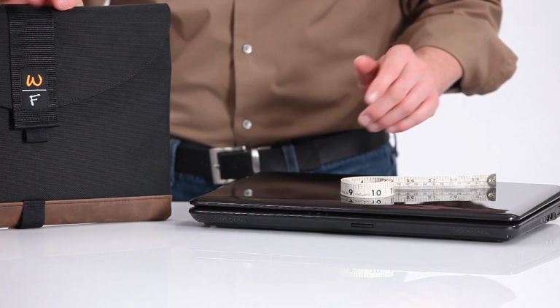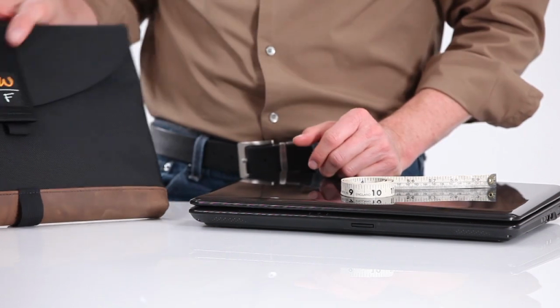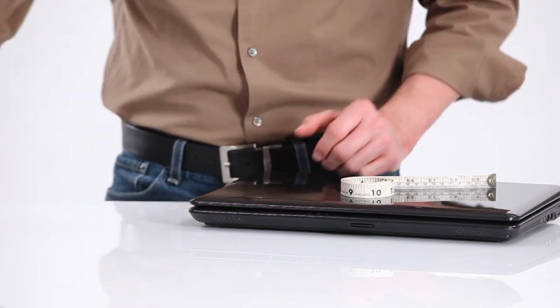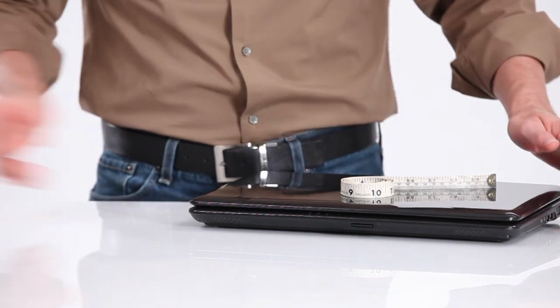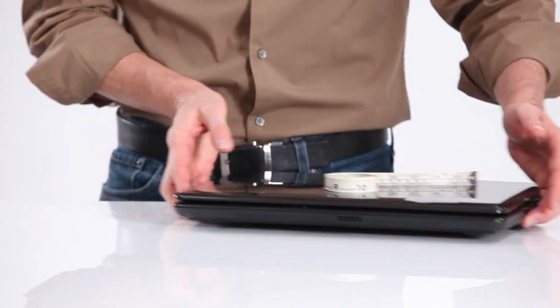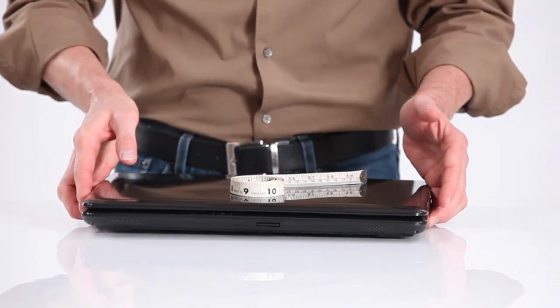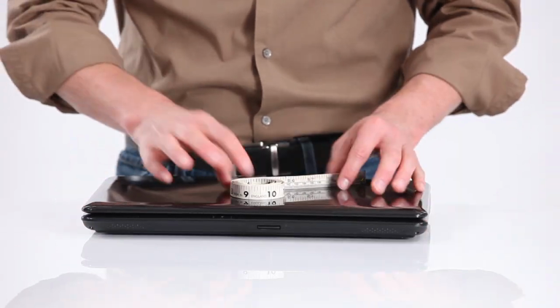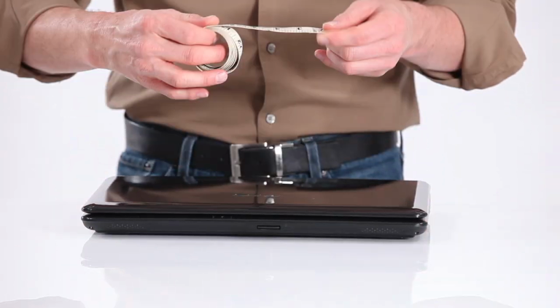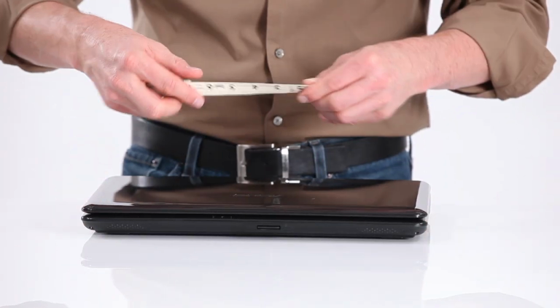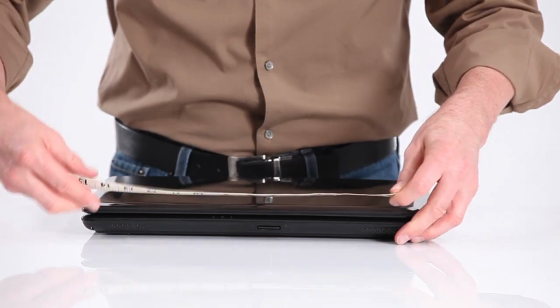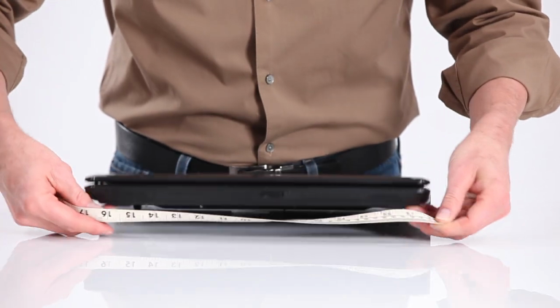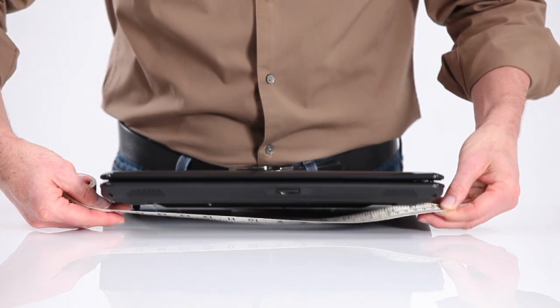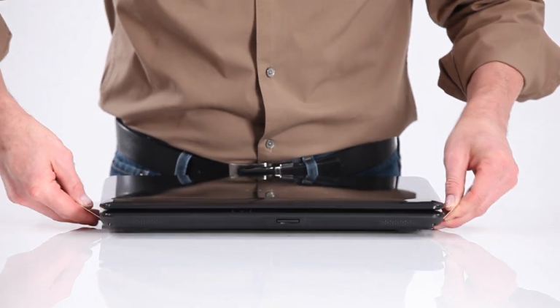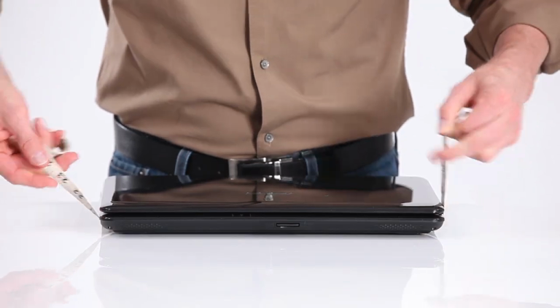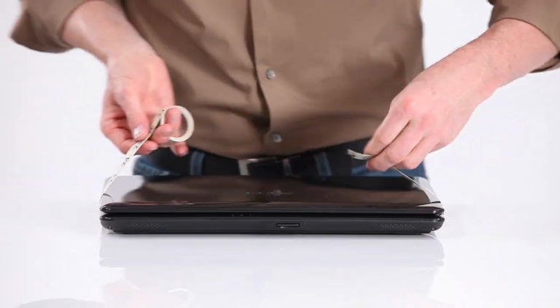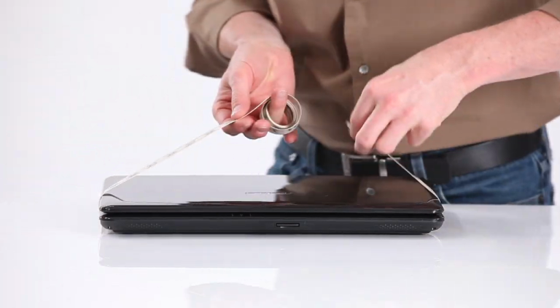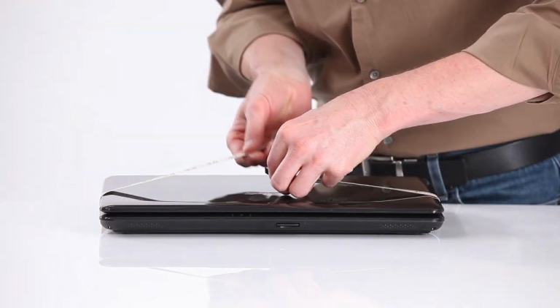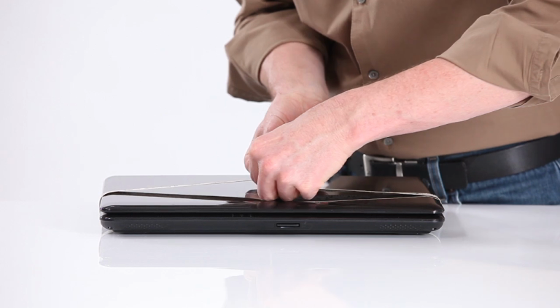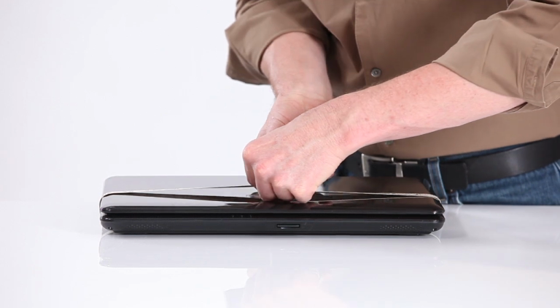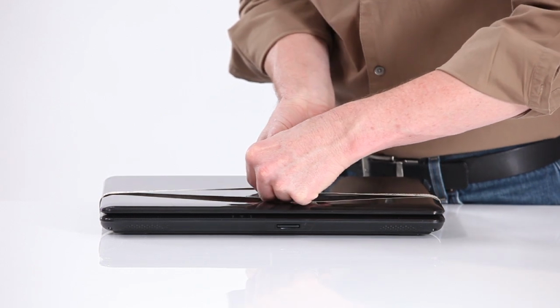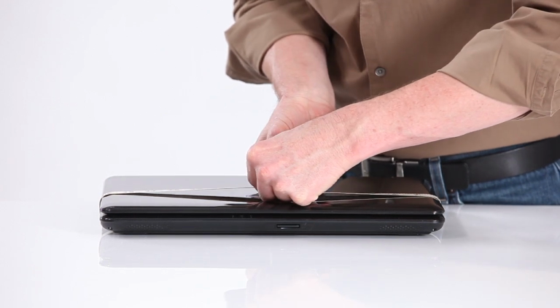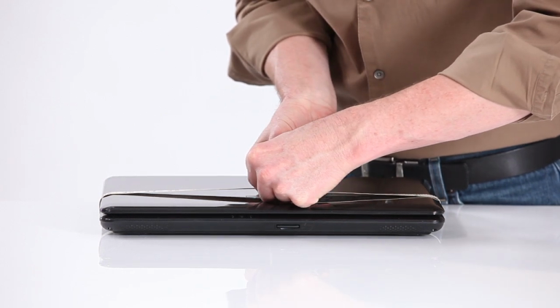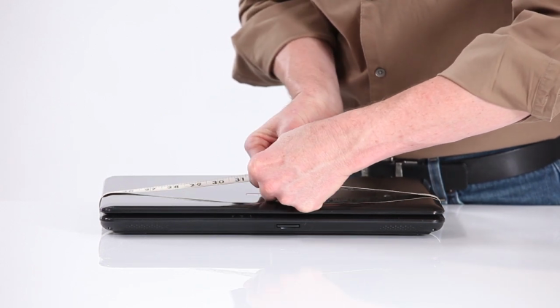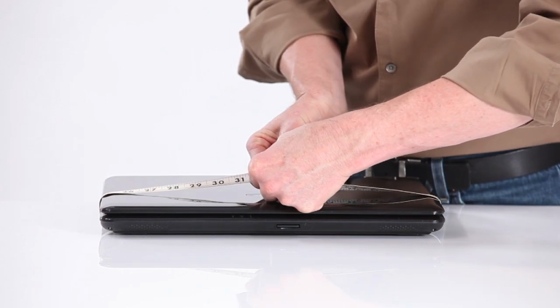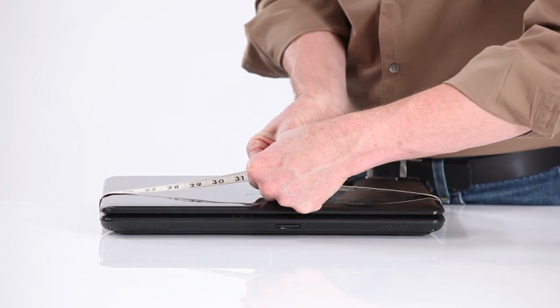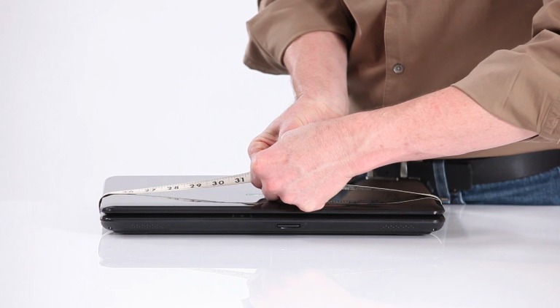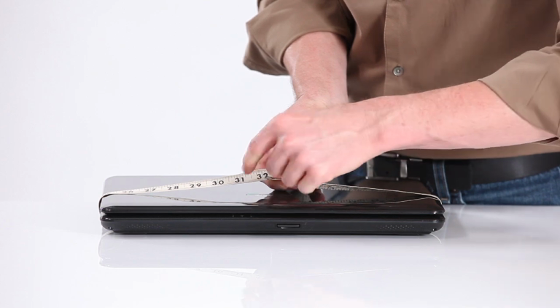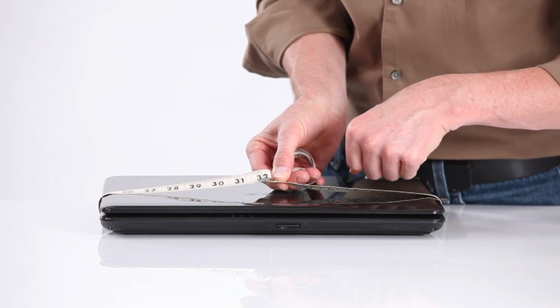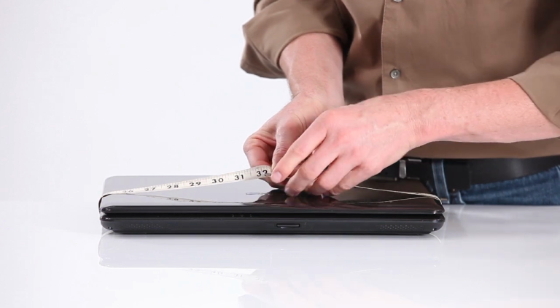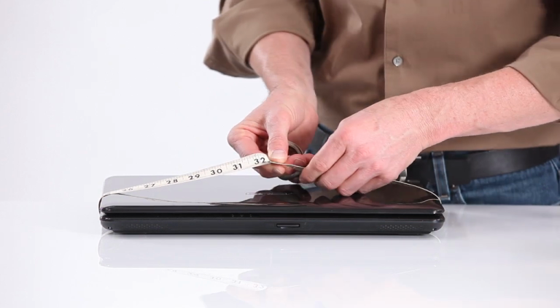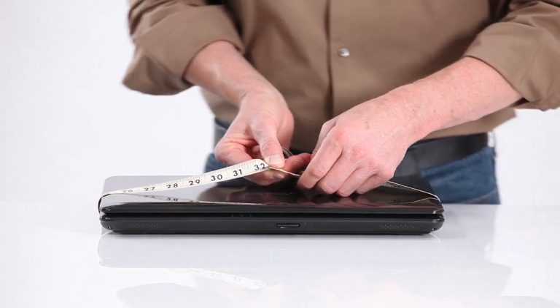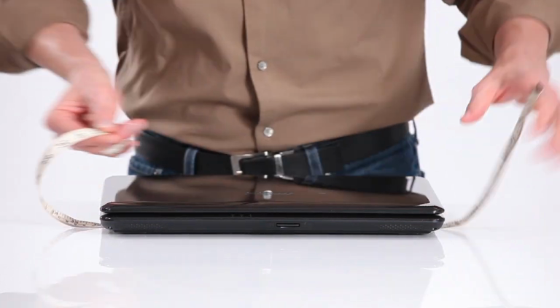Here's how to measure your horizontal and vertical circumference. Take your tape measure, go once around horizontally — the fattest part — and pull it nice and tight and stretch. That number for this one is 32 inches; that's our horizontal circumference.